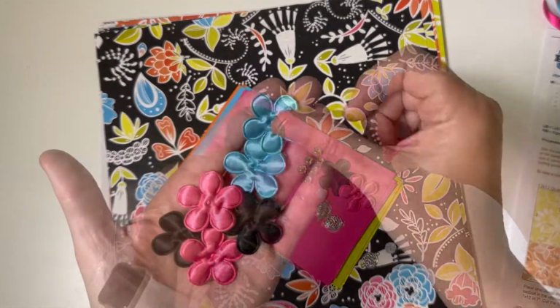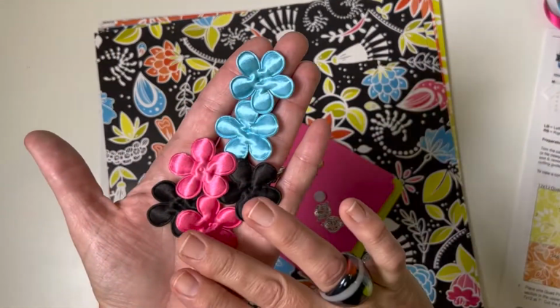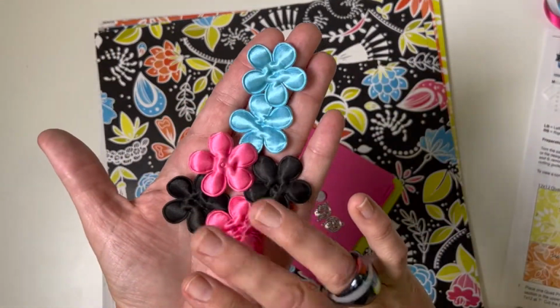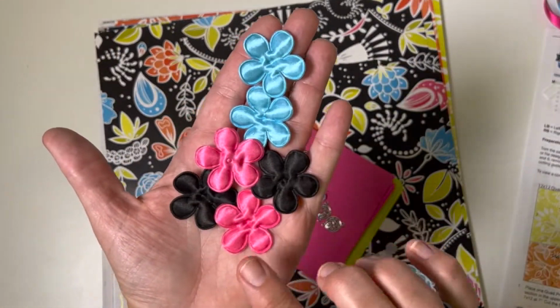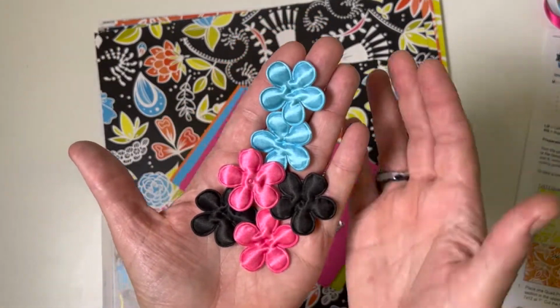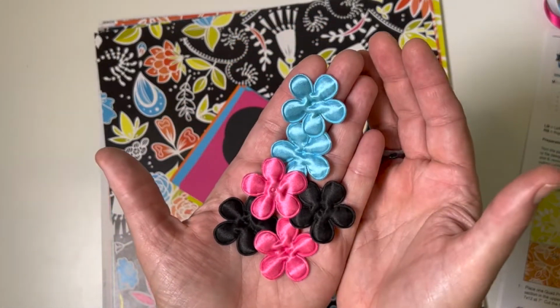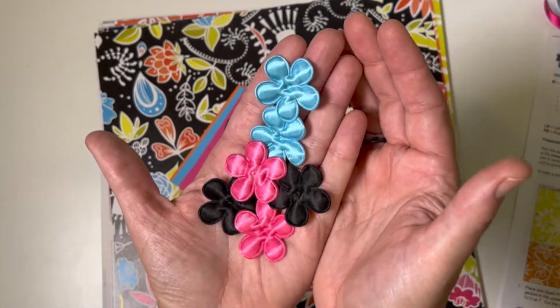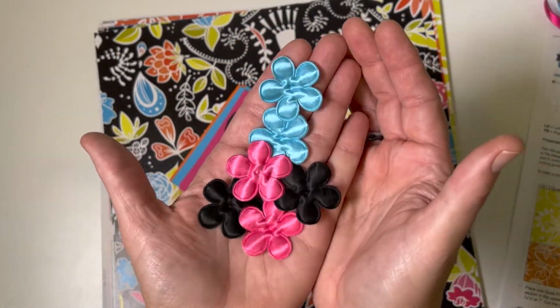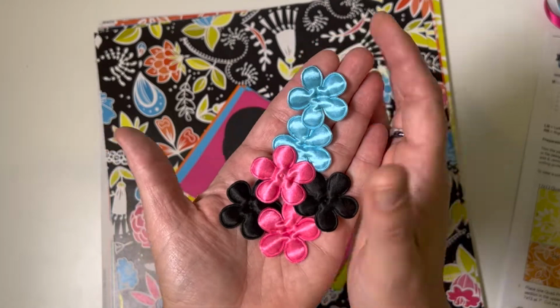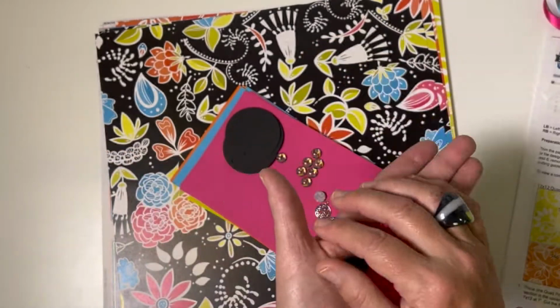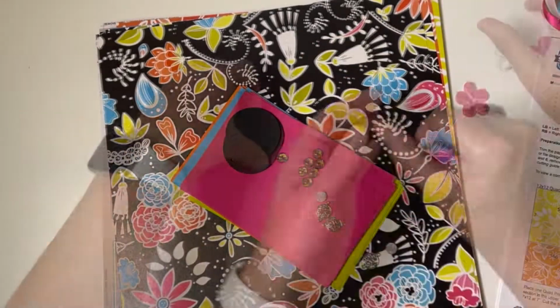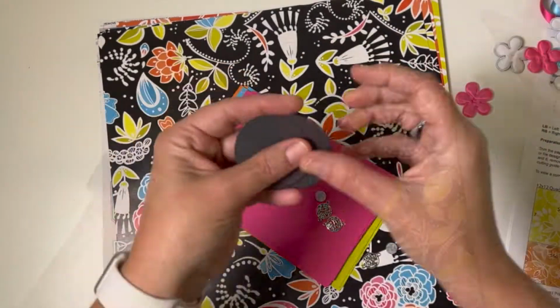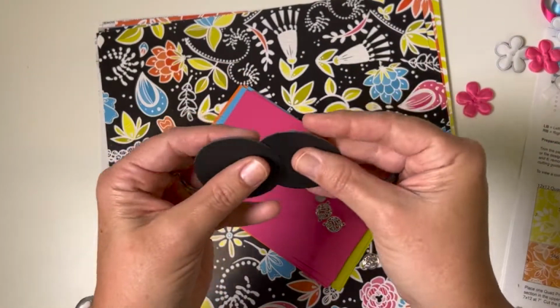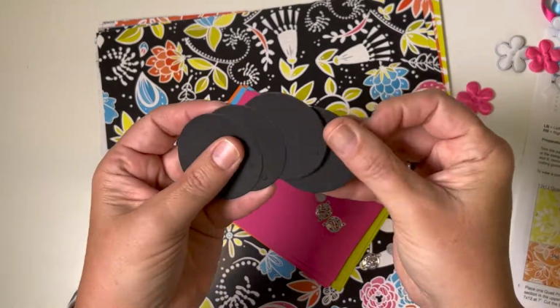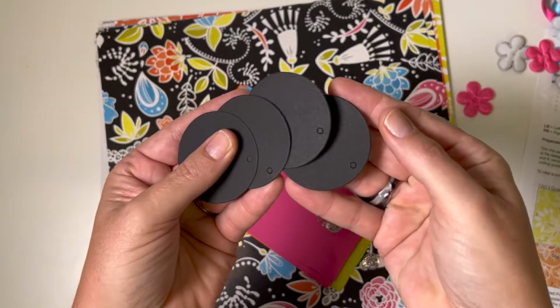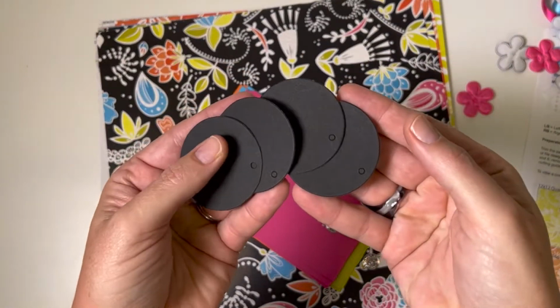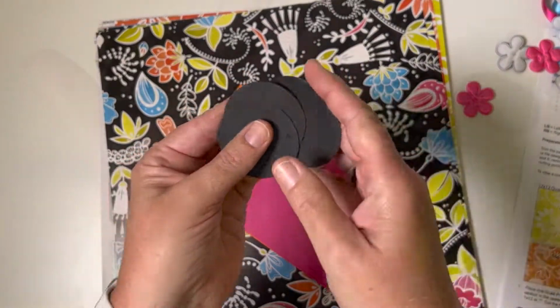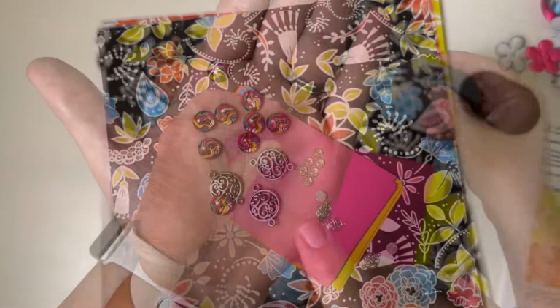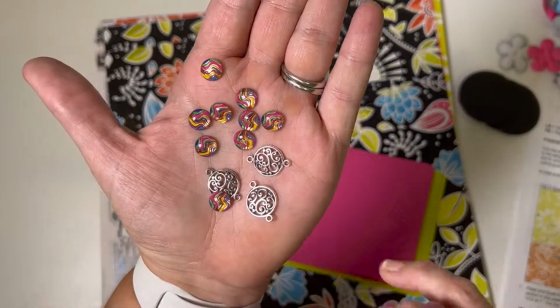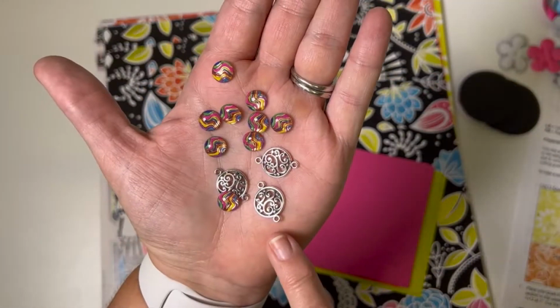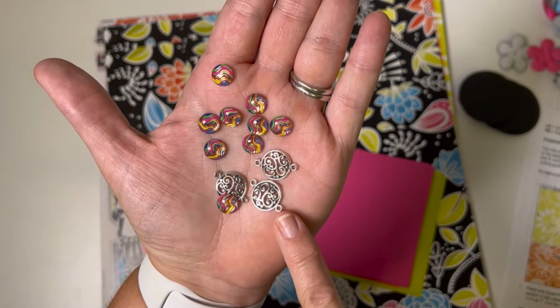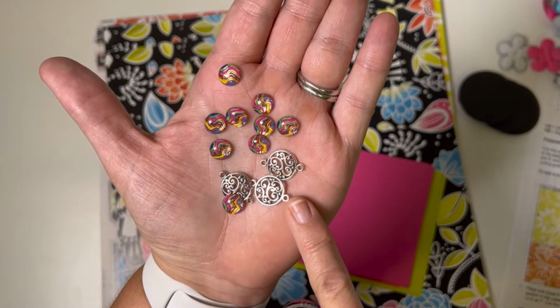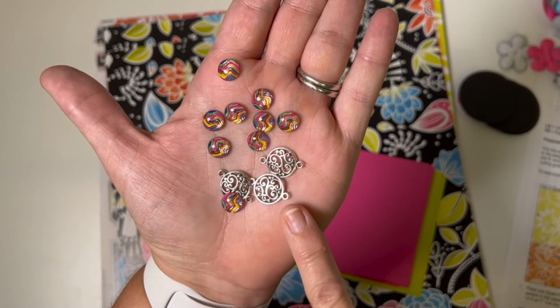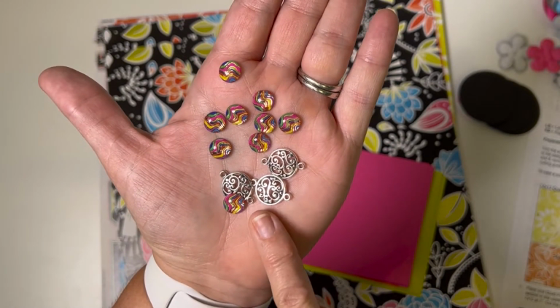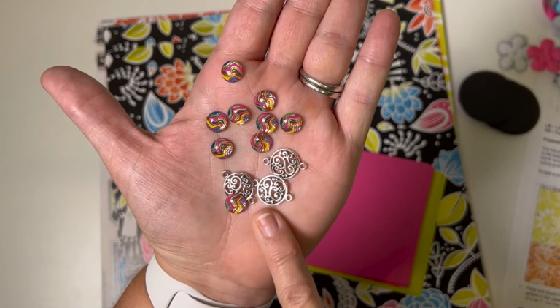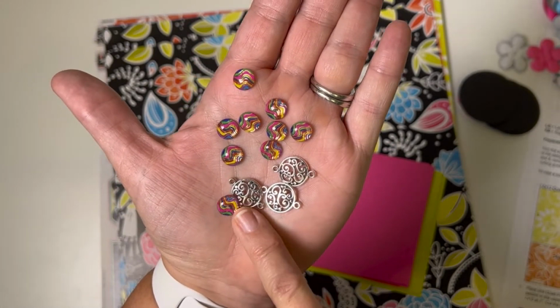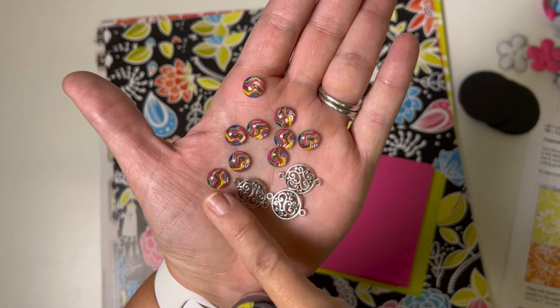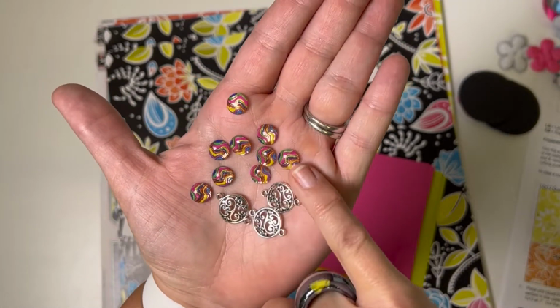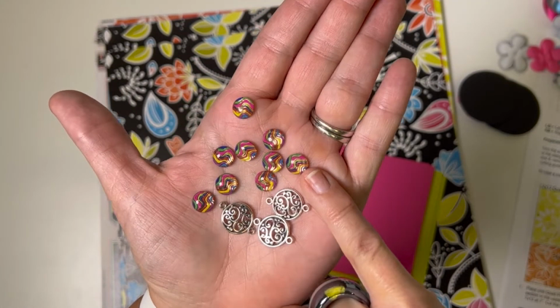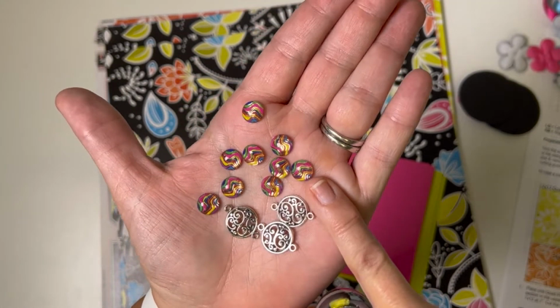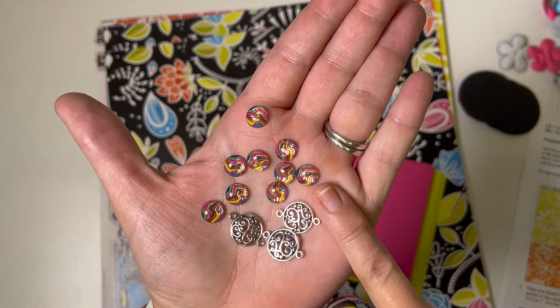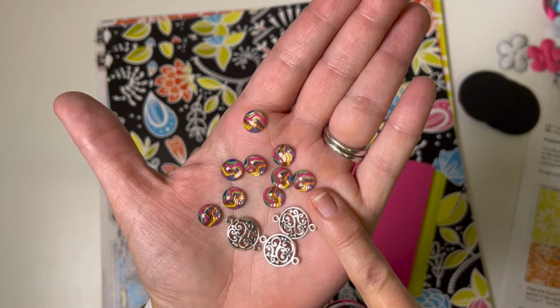We also have a six-pack of these adorable flower puffy appliques, a set of four round black tags, three of these sweet little swirl charms, and a nice handful of those adorable wave gems.